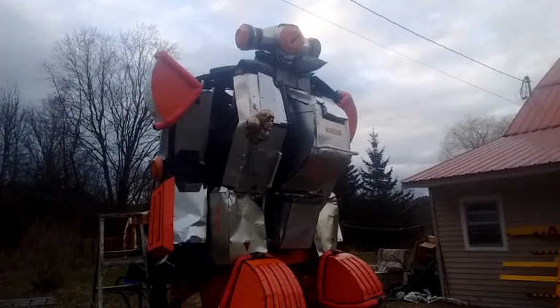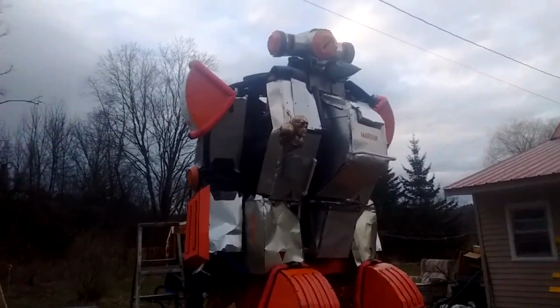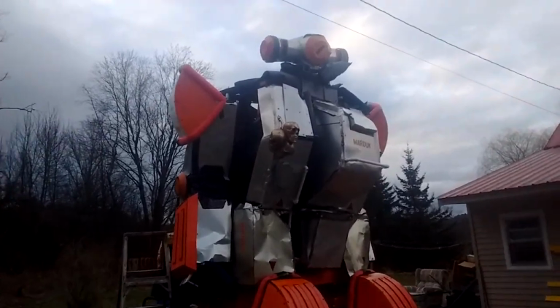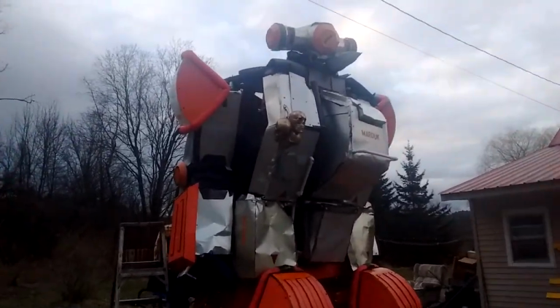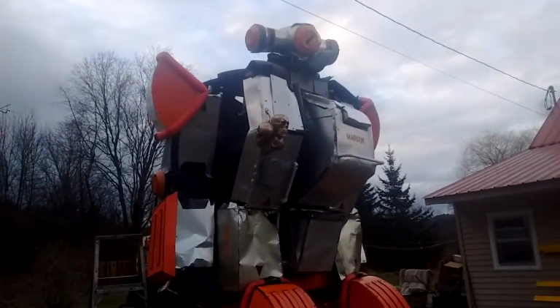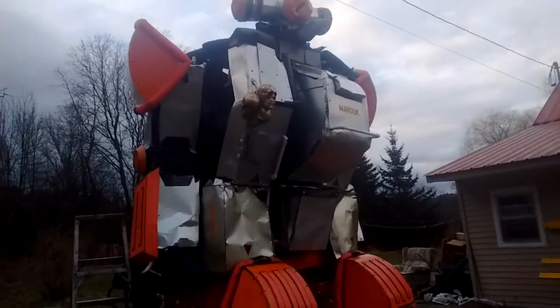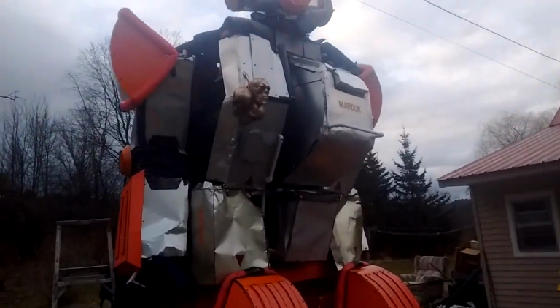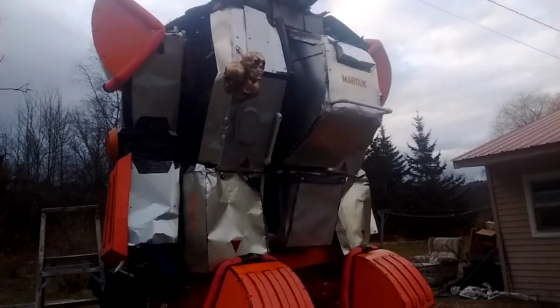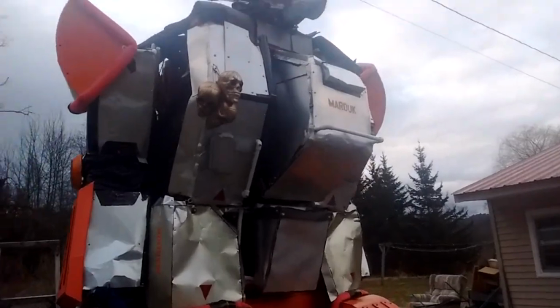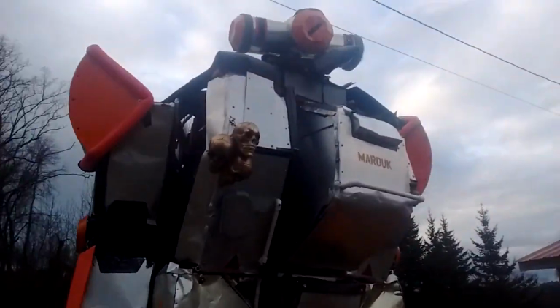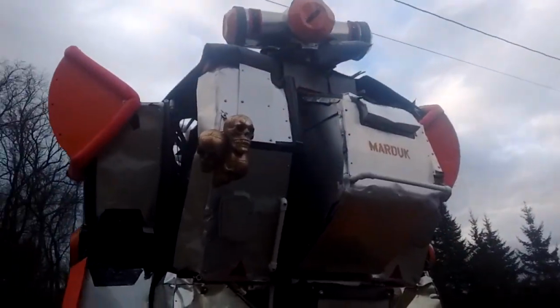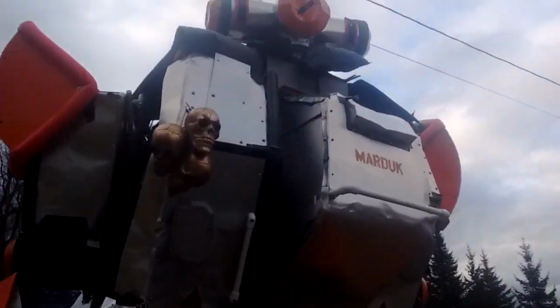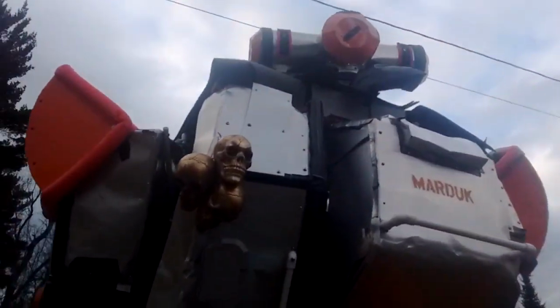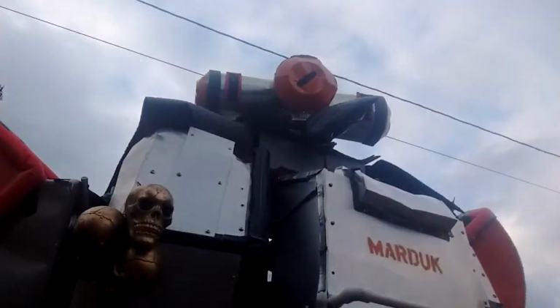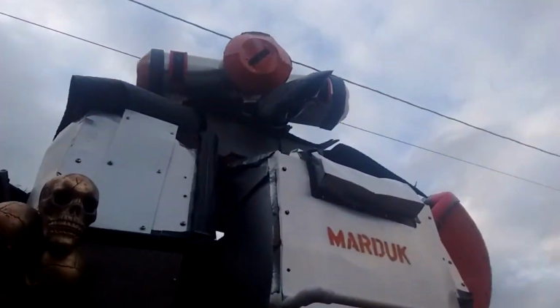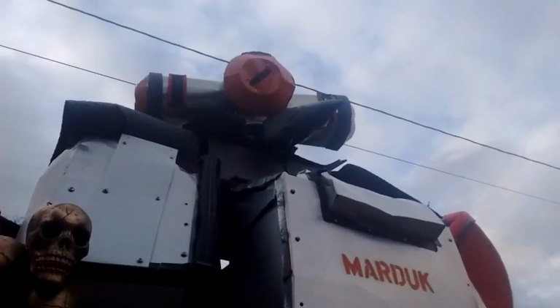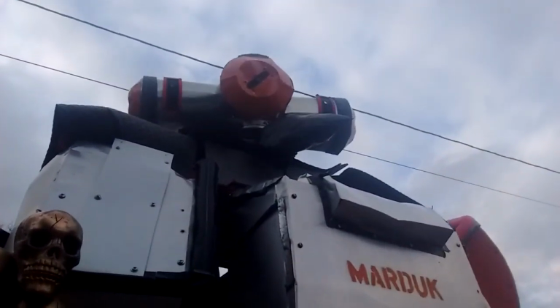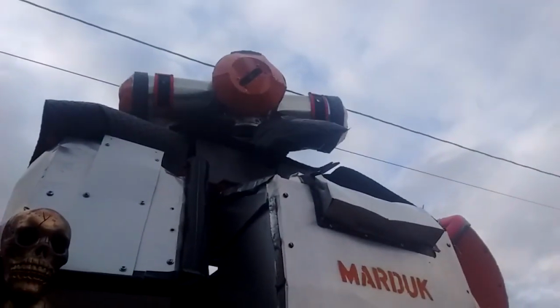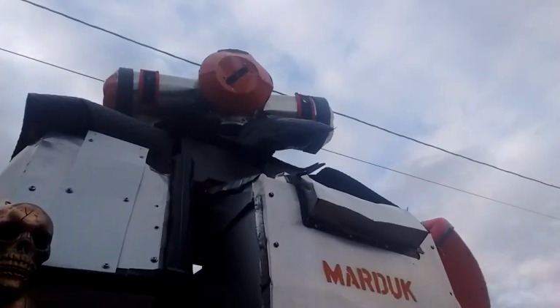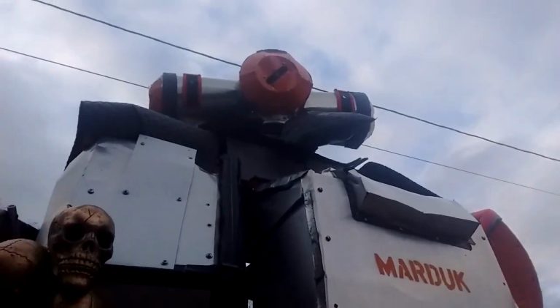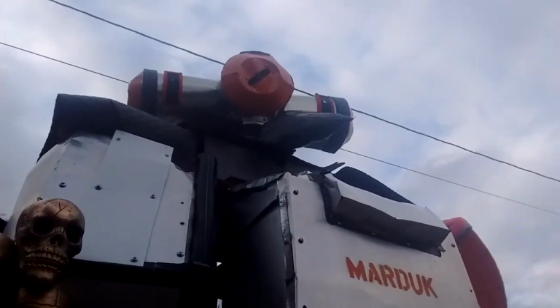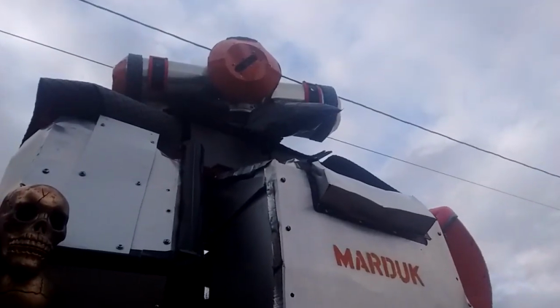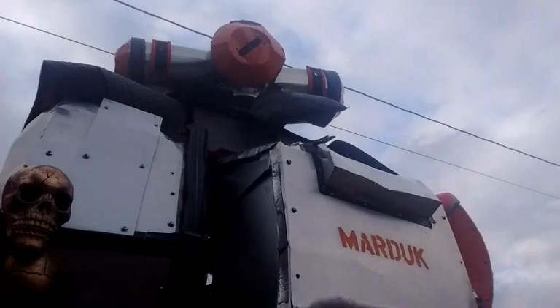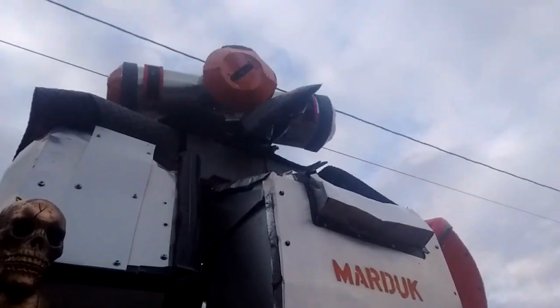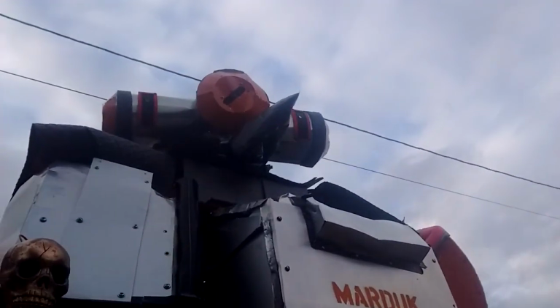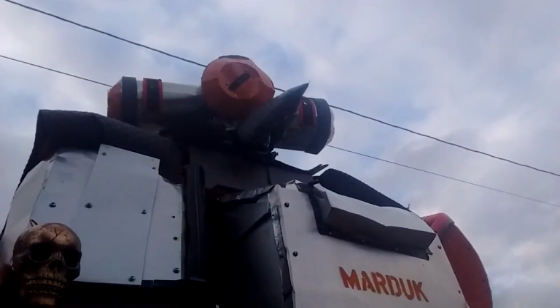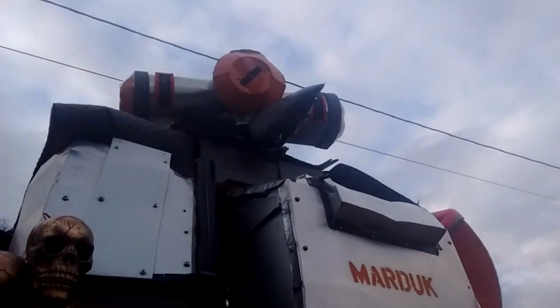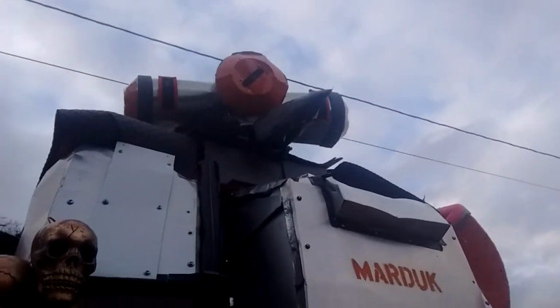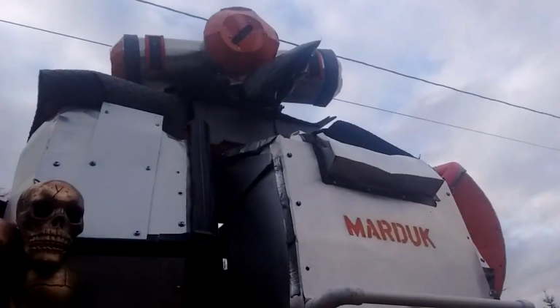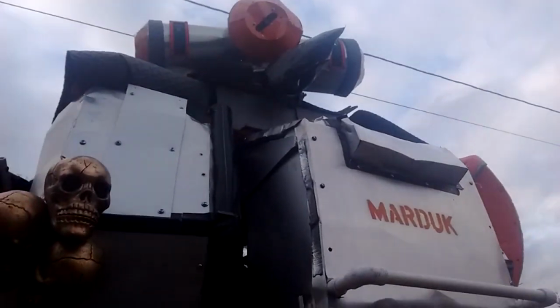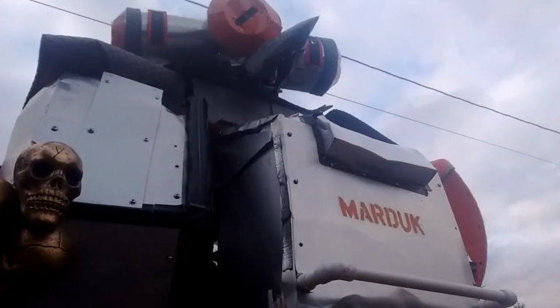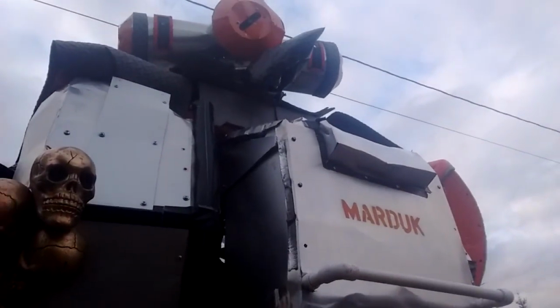That was pretty cool, if I do say so myself. I did notice I gotta figure out some of the dust cover around Marduk's neck because there's like a bulge of plastic there and it looks kind of funny.